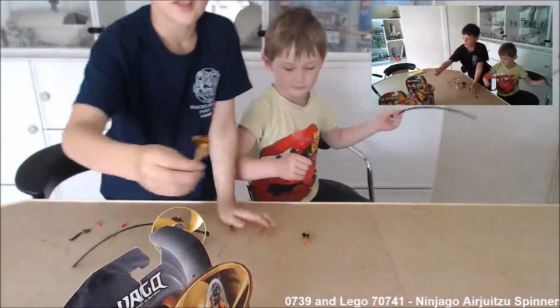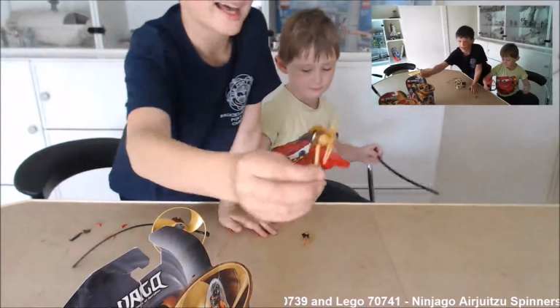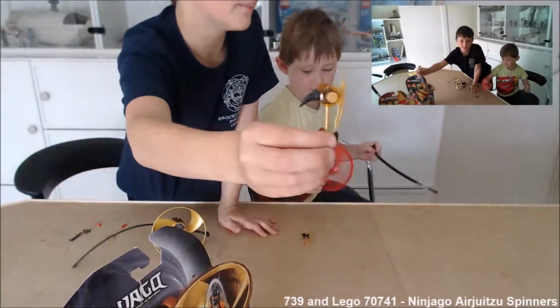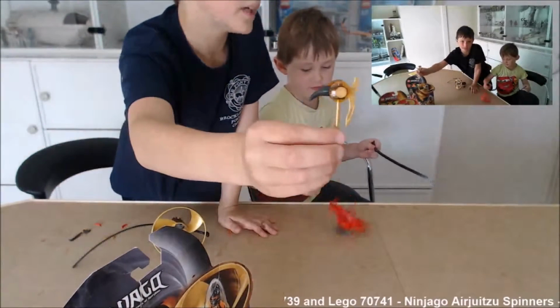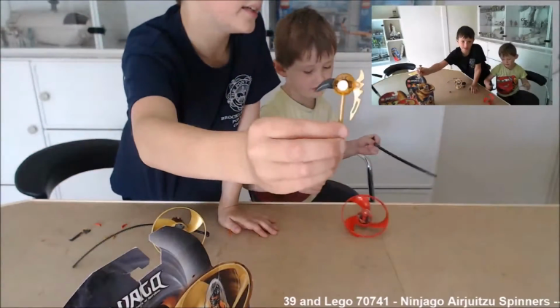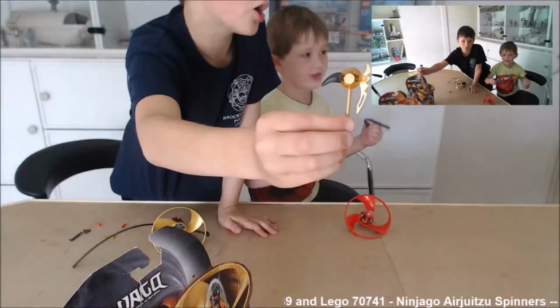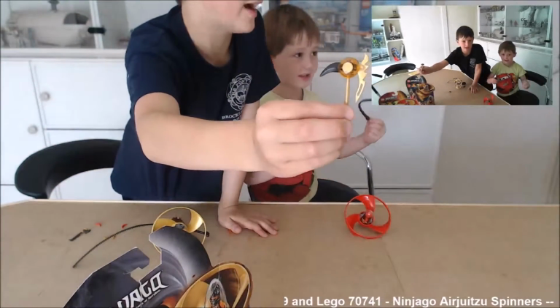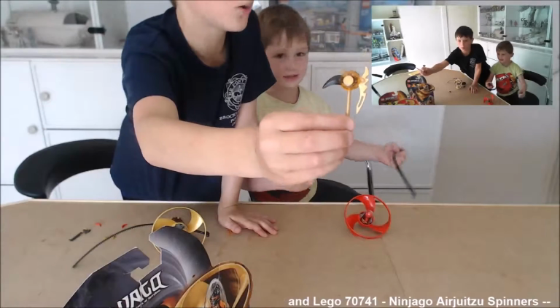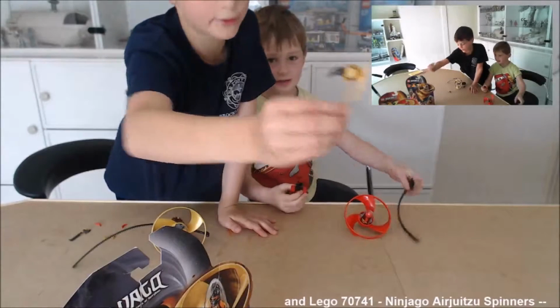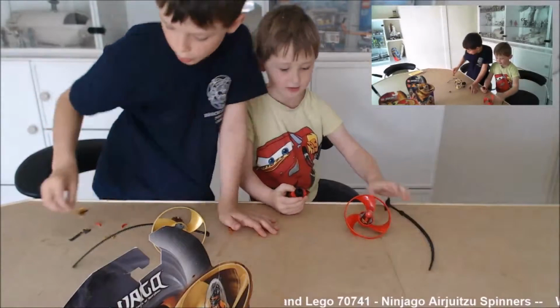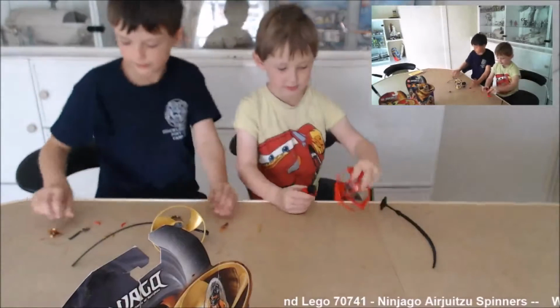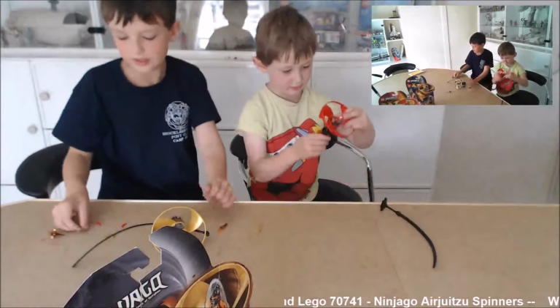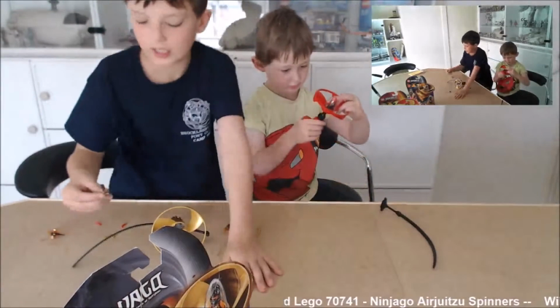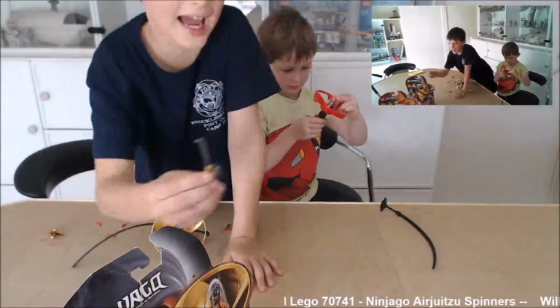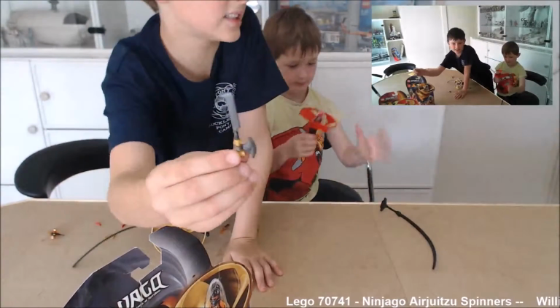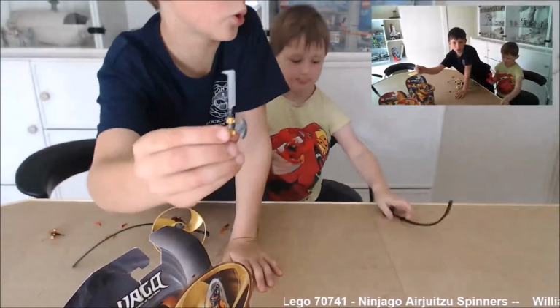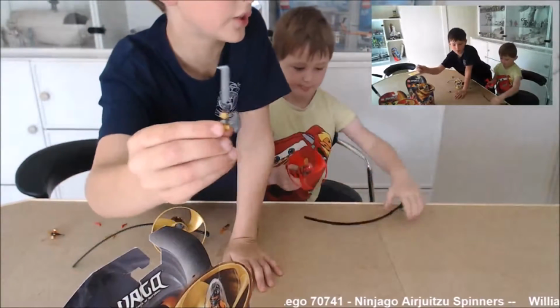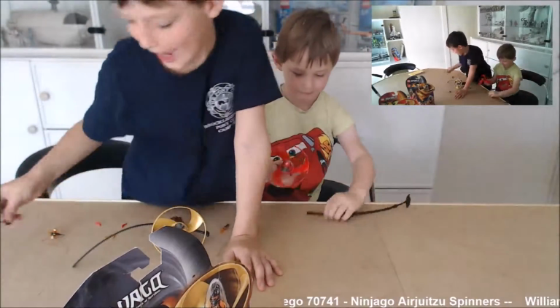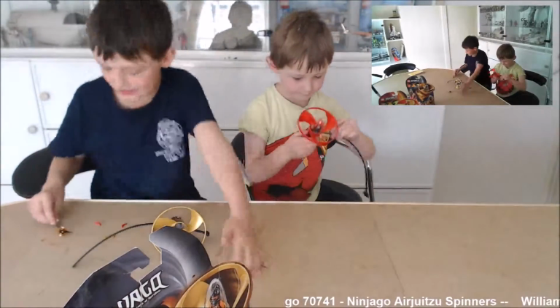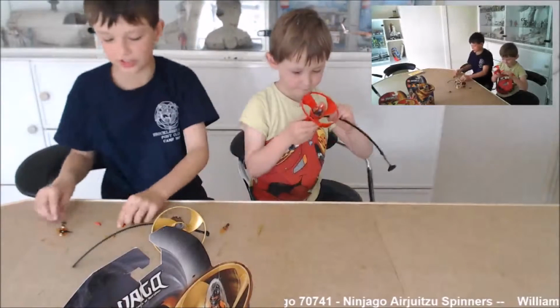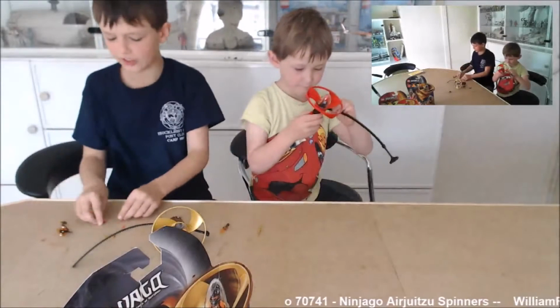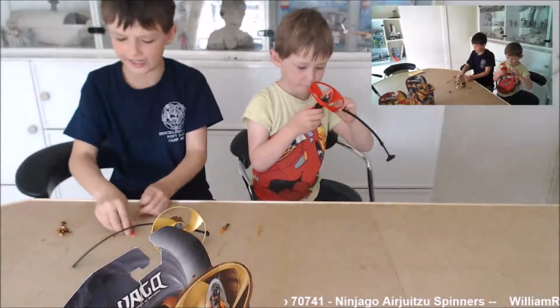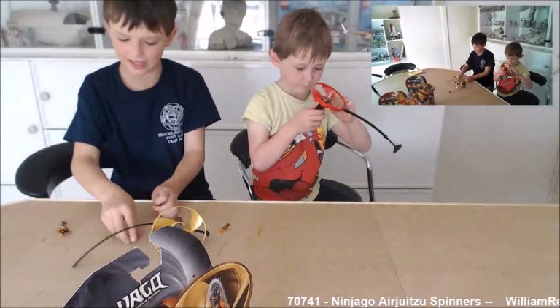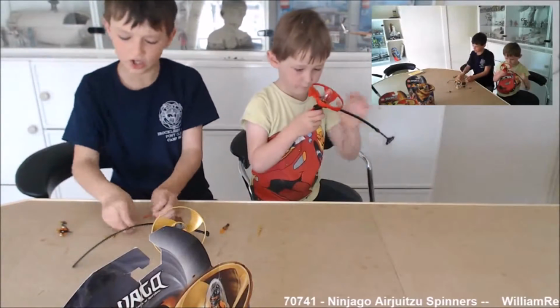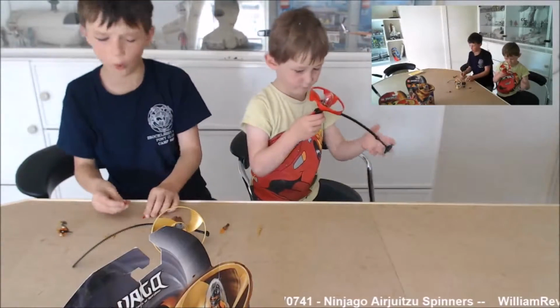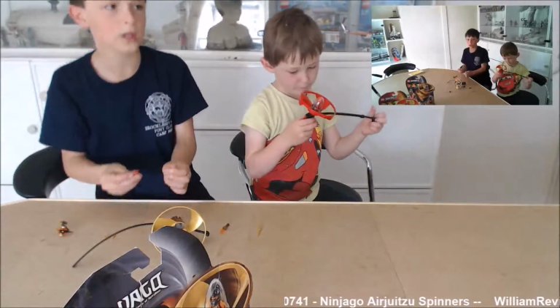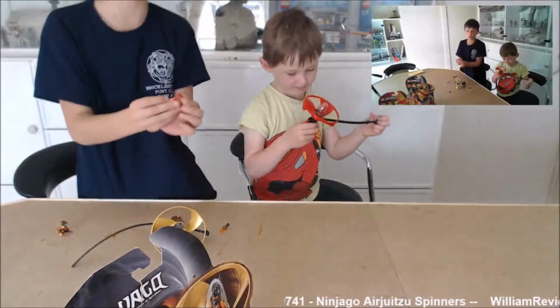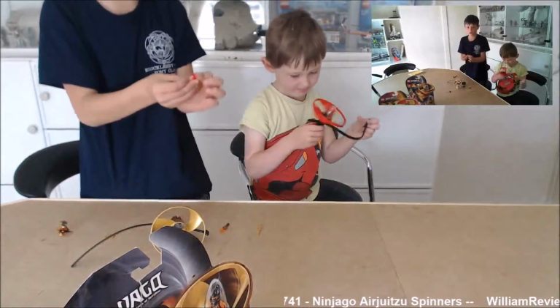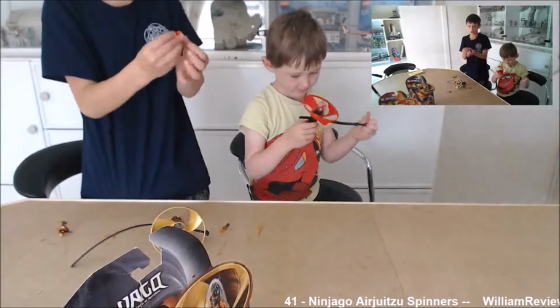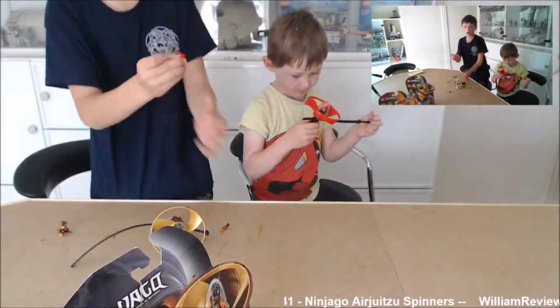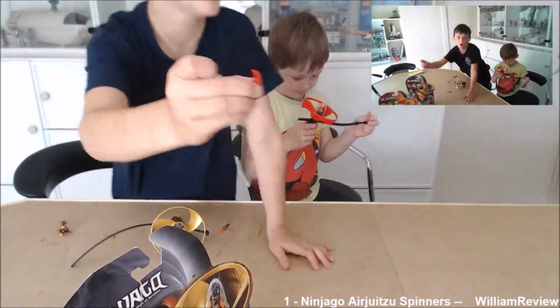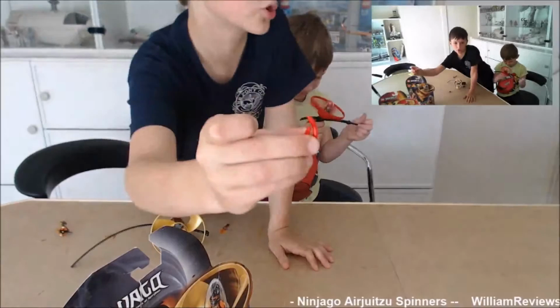Cole also comes with an earth drill, or whatever it's called, an axe sword — and the strange thing is that Cole comes with two hot dog sausages.